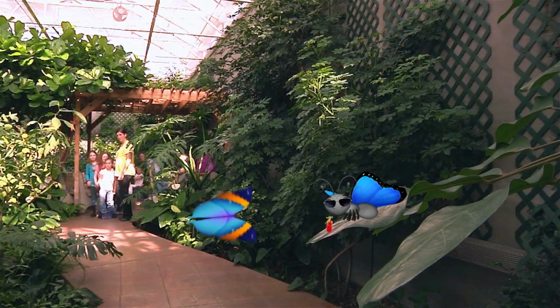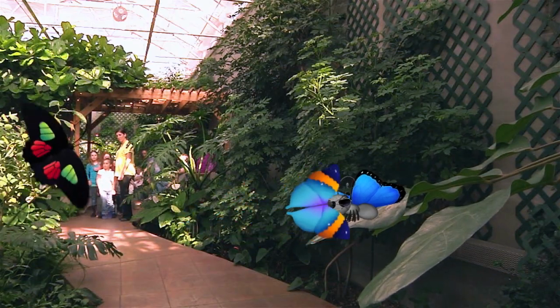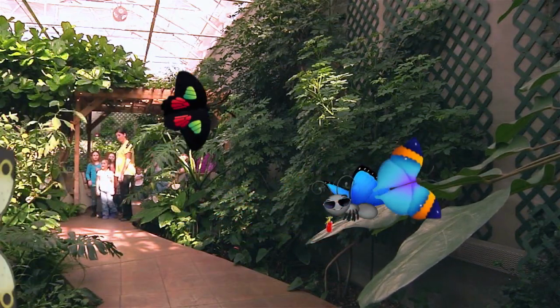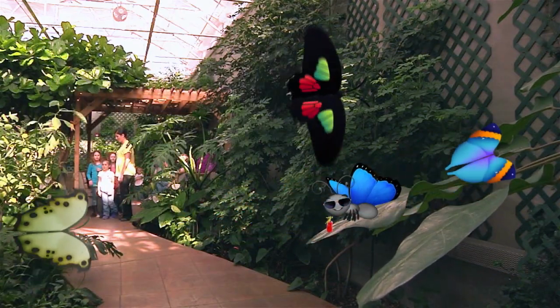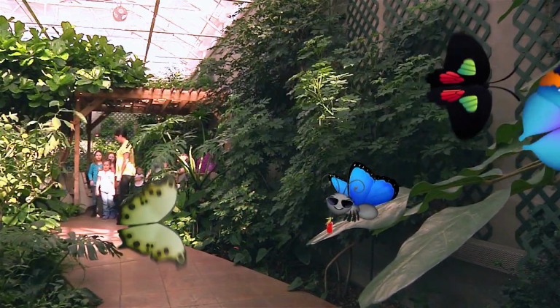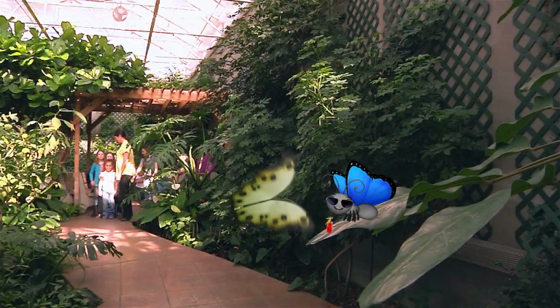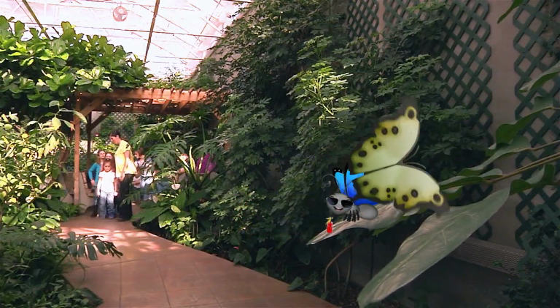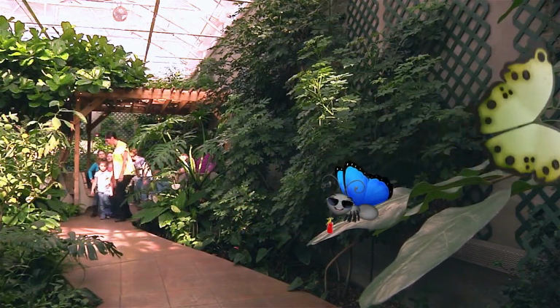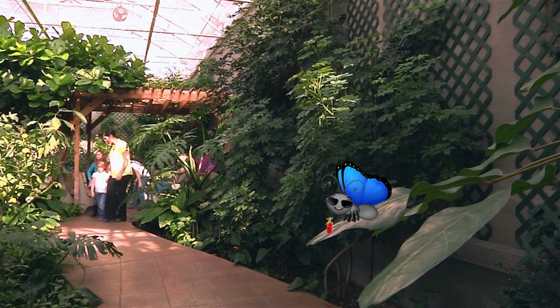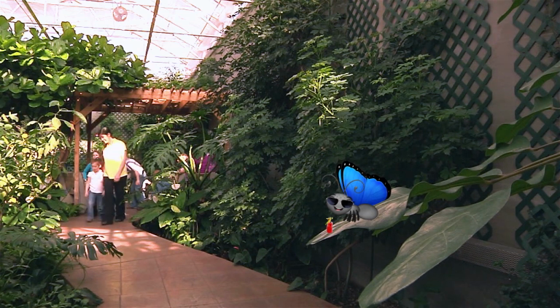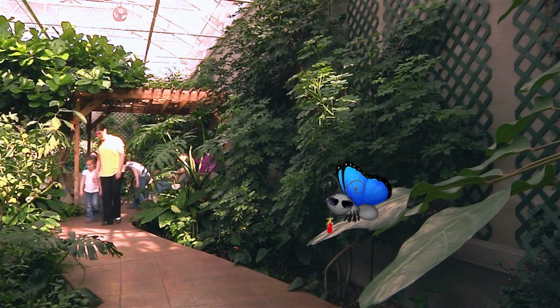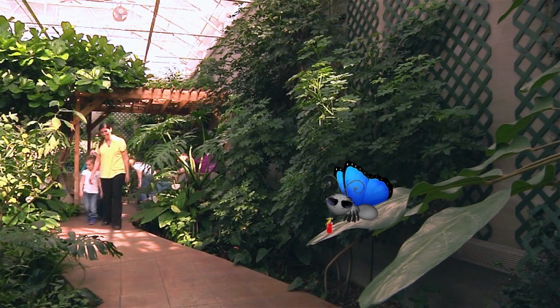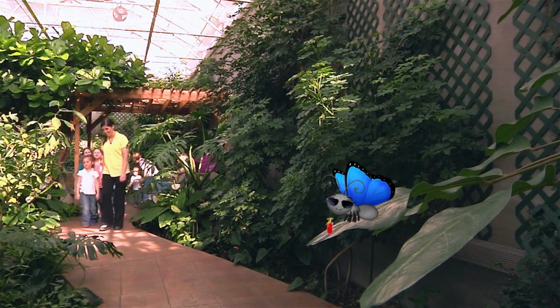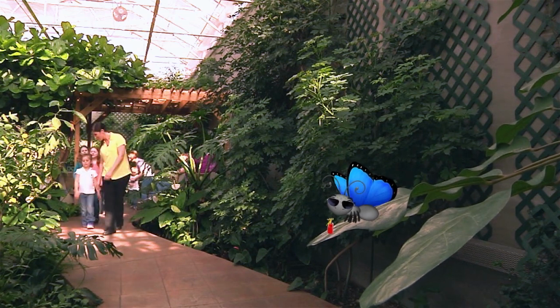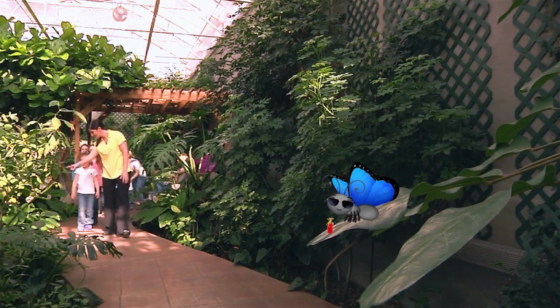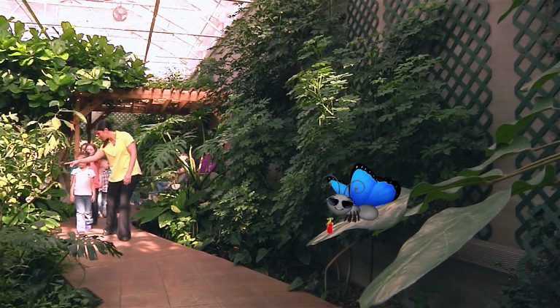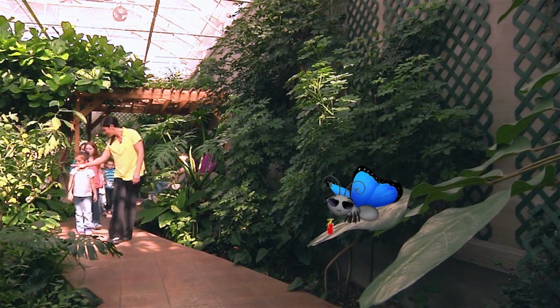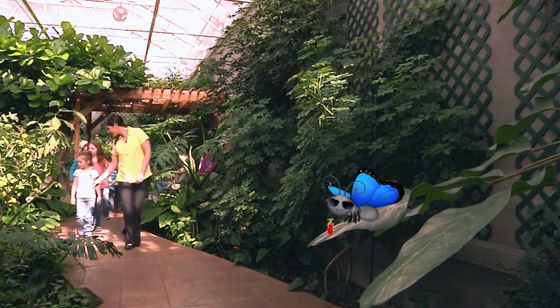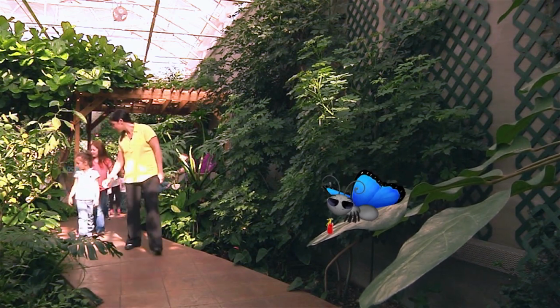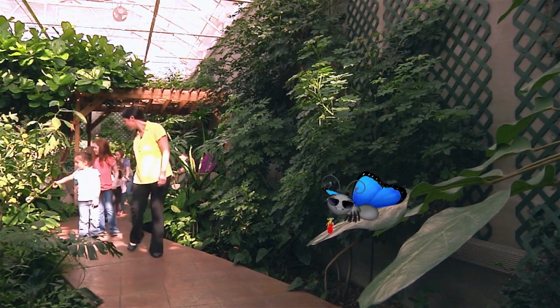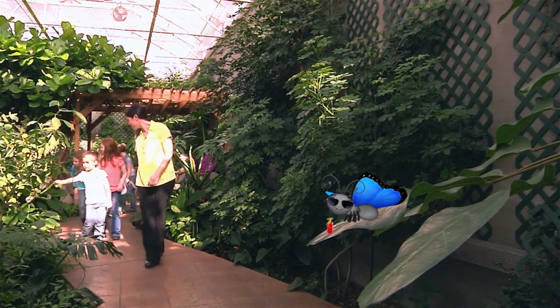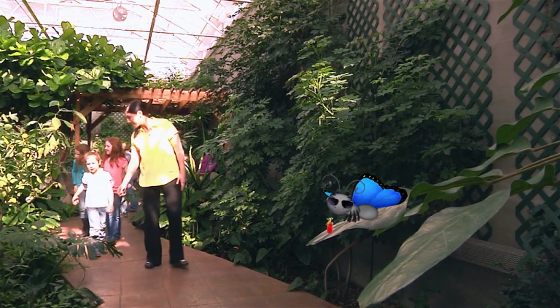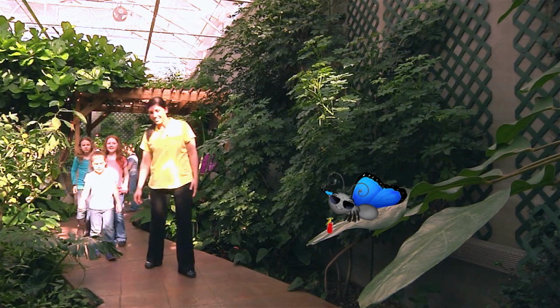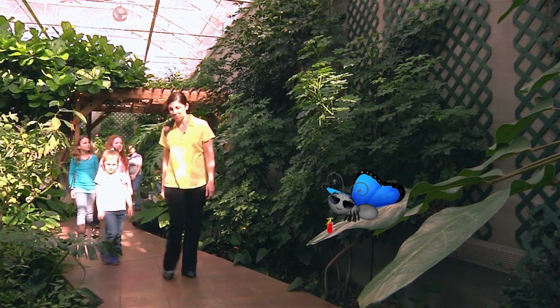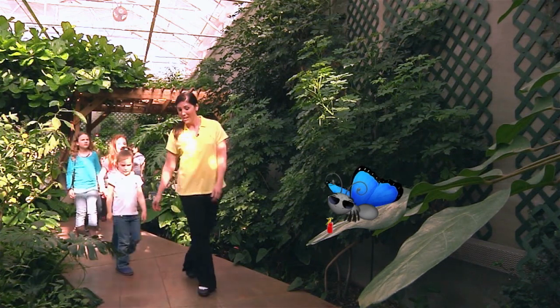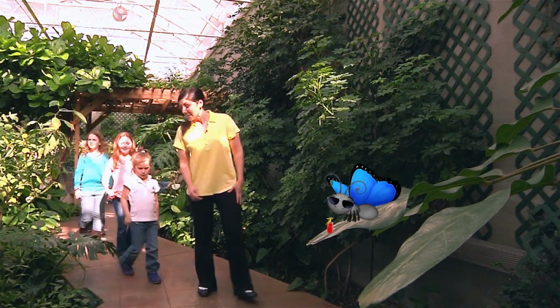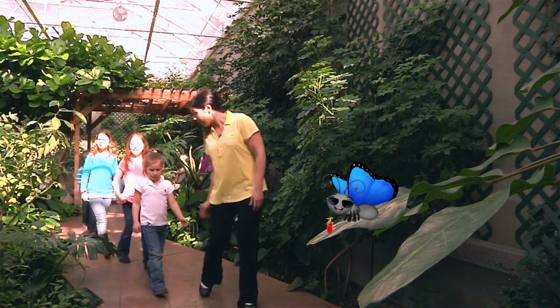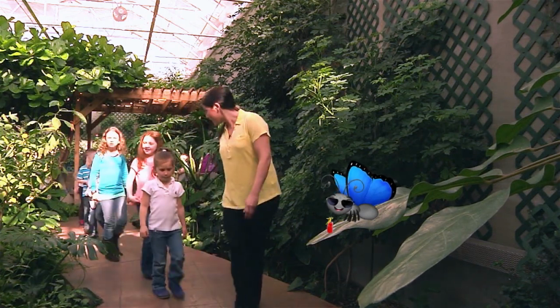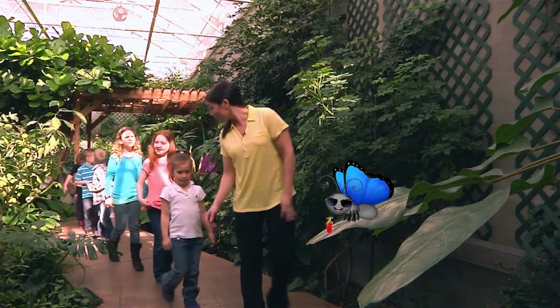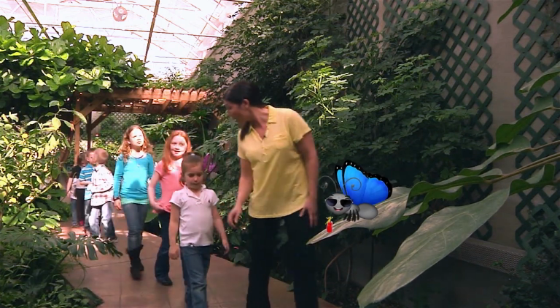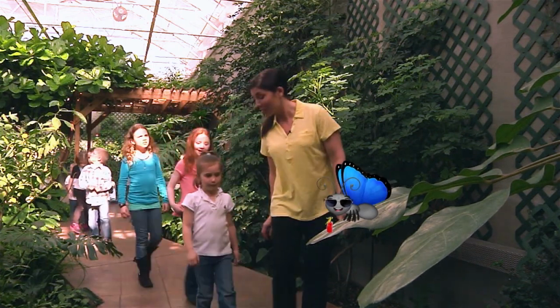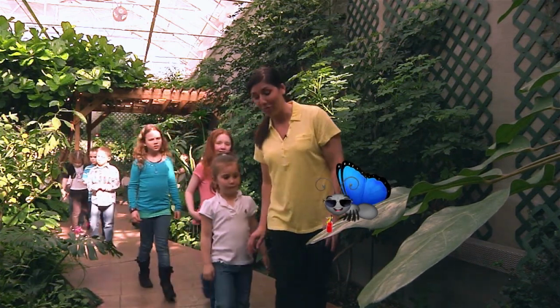Bienvenido. Bienvenida. Juan Yin. Good afternoon. Oh, here comes another tour group. Young humans are so cute. Now, let's take a look at the parts of a butterfly.